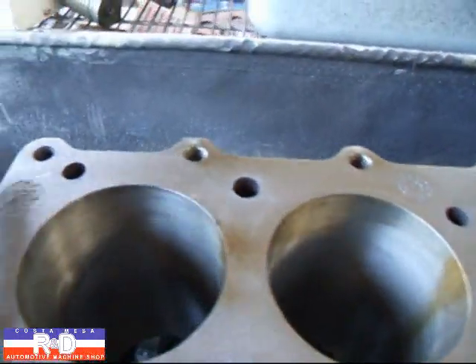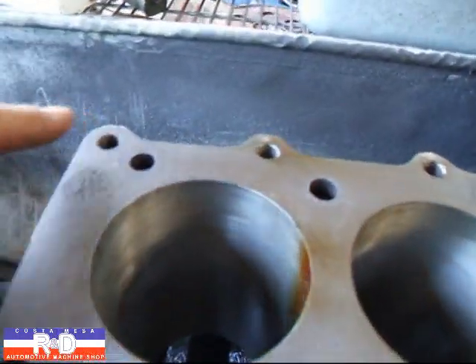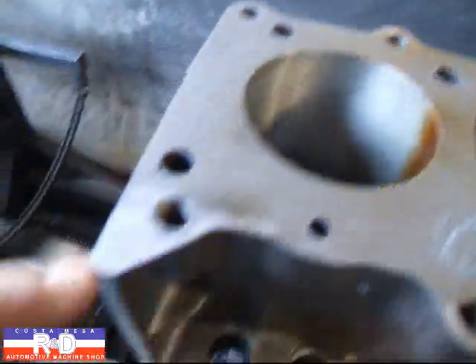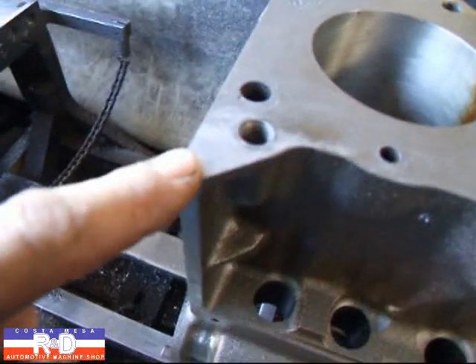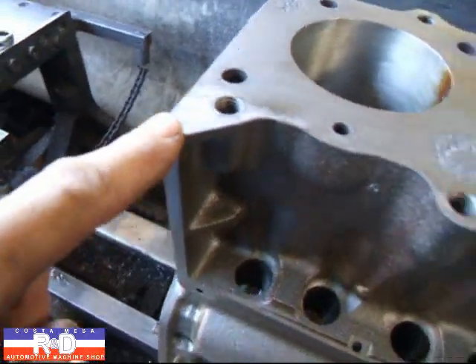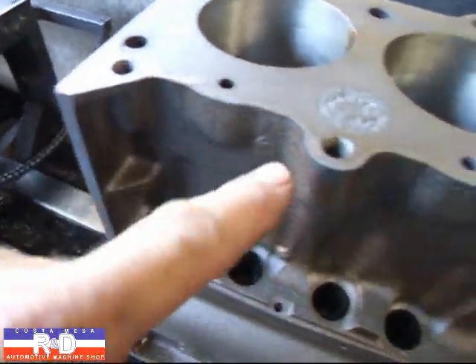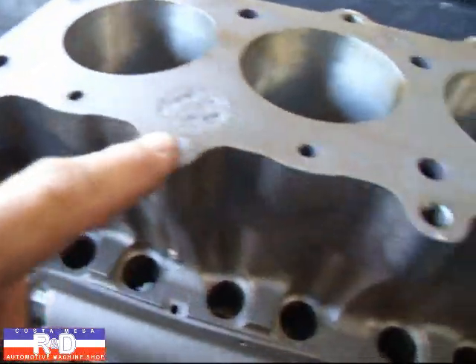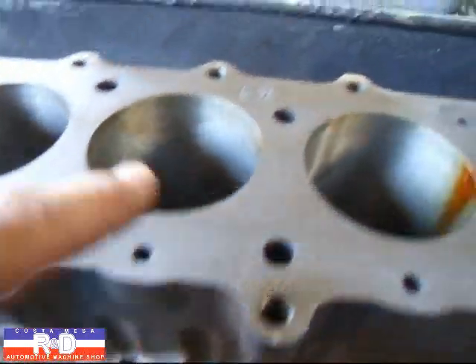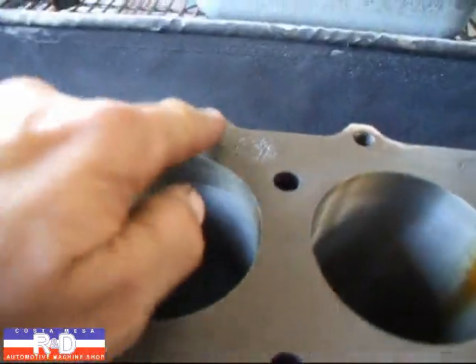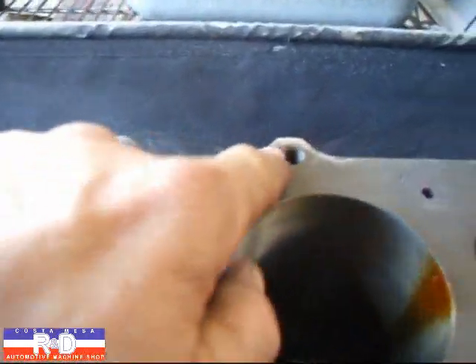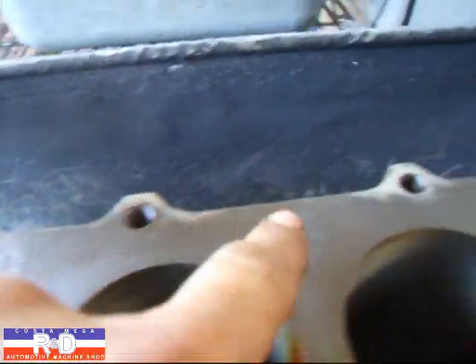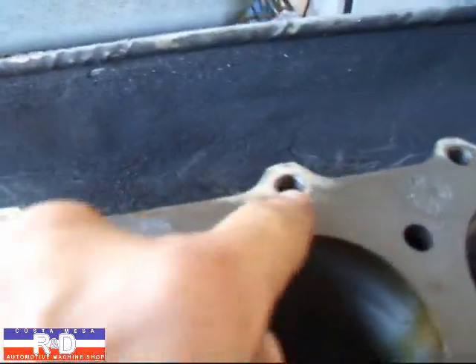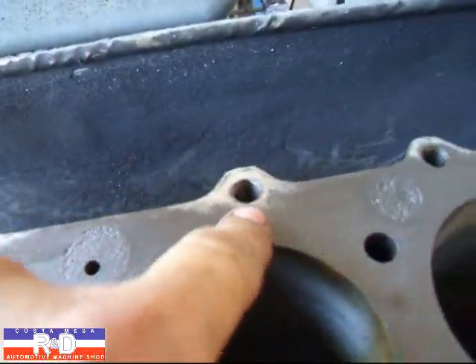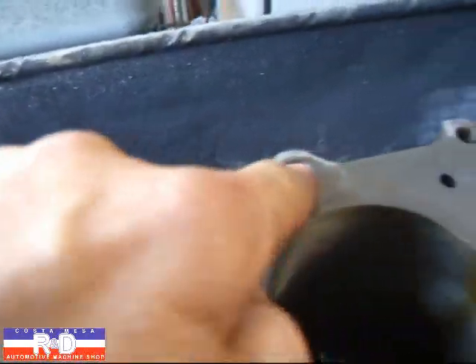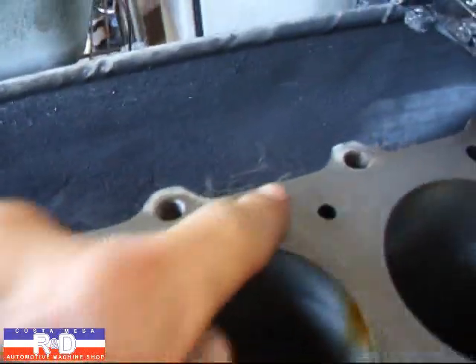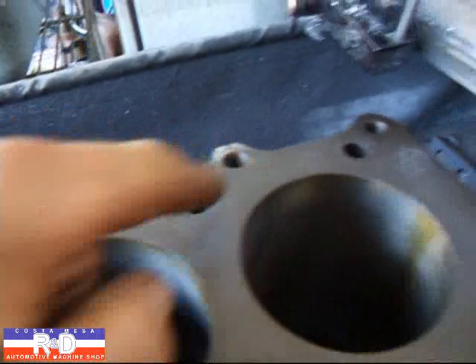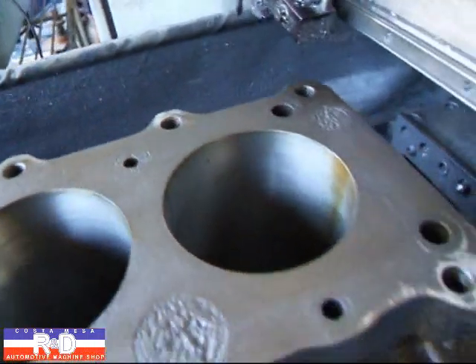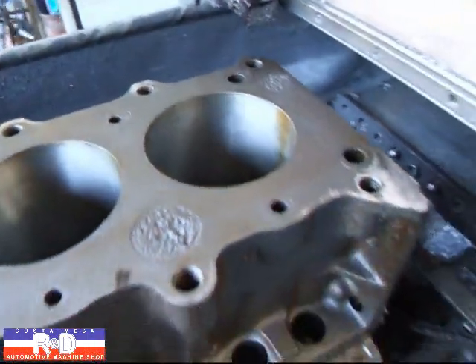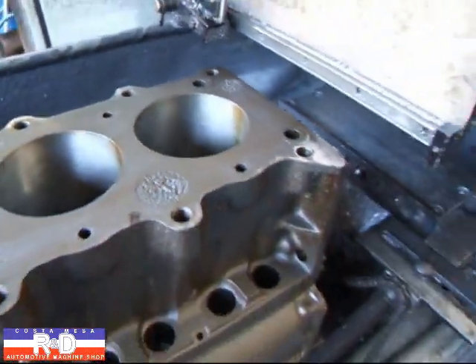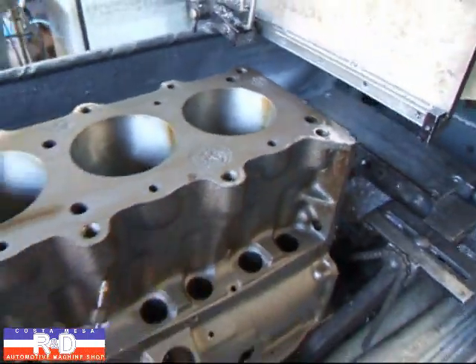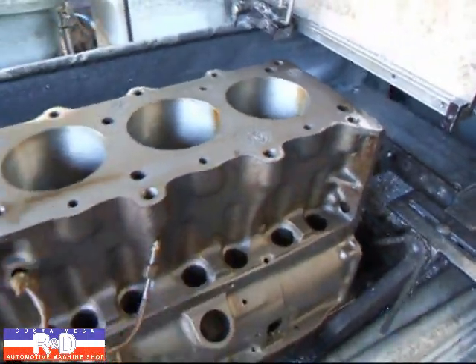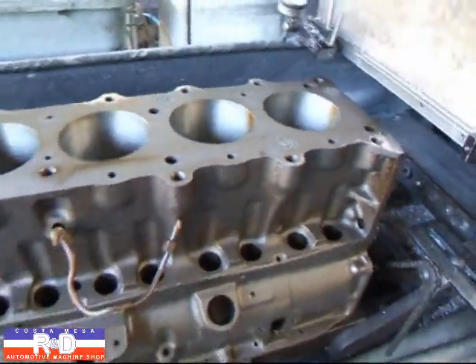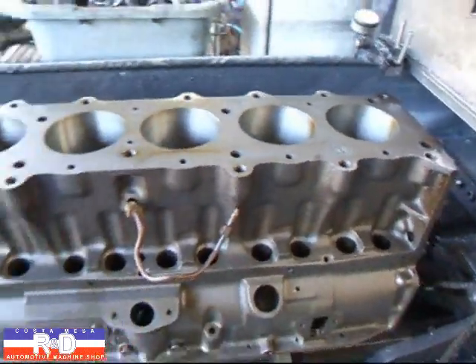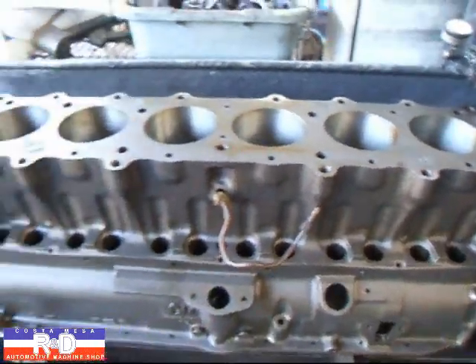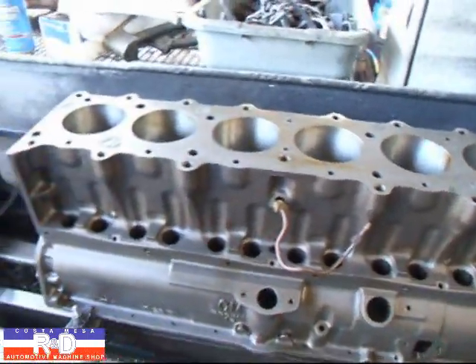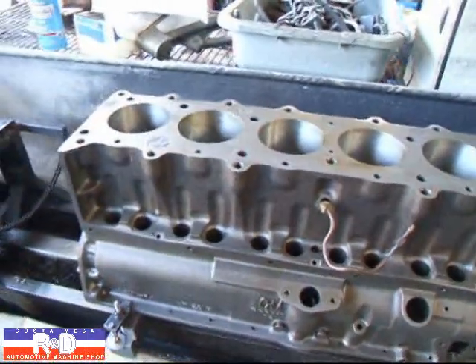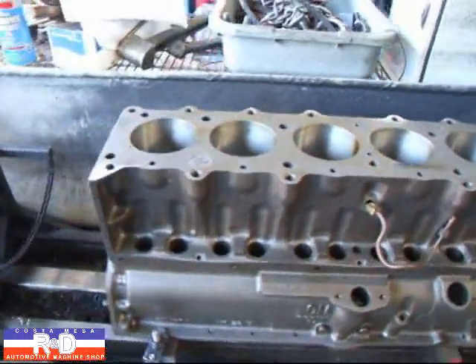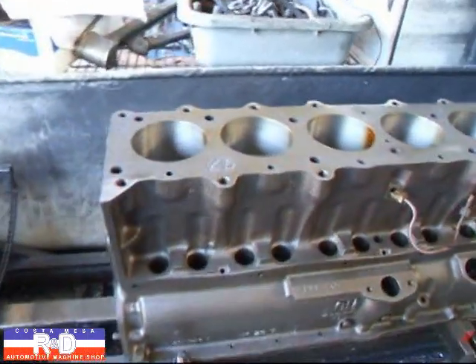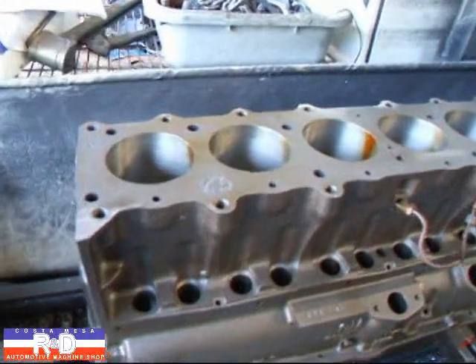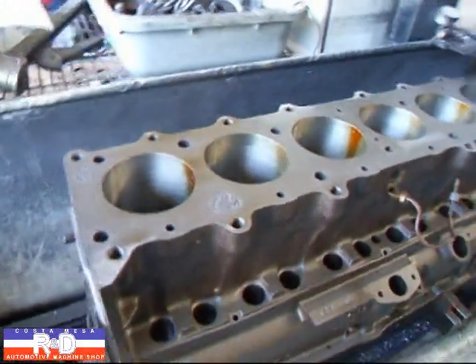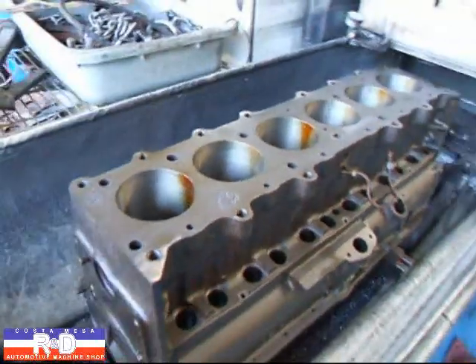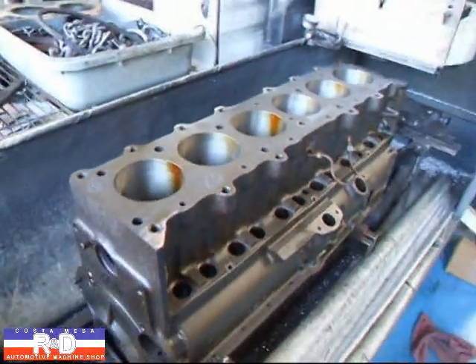We have these little places that are popping up here. If you look at this, this is where the bolts bolt on the head and they've actually pulled the block up. We're going to go ahead and resurface this and show you how it's done.